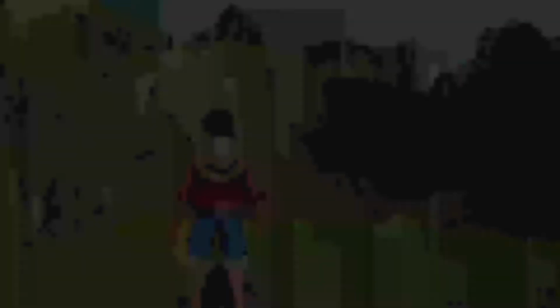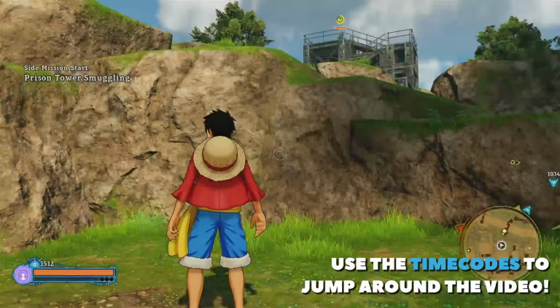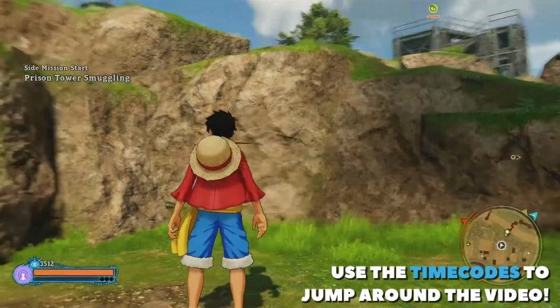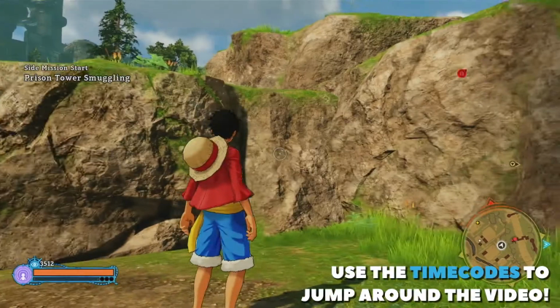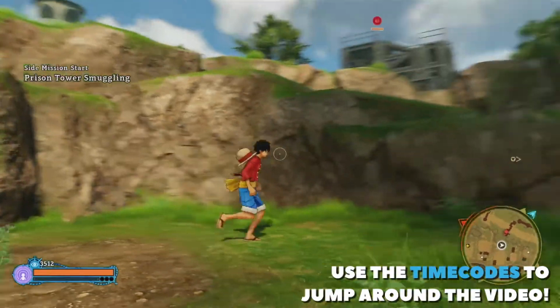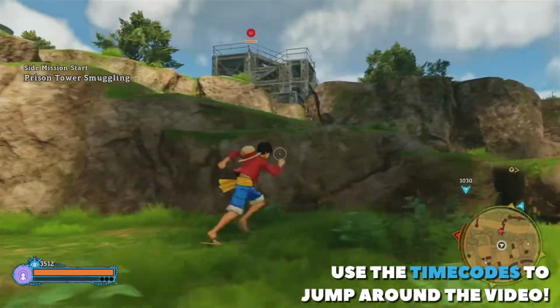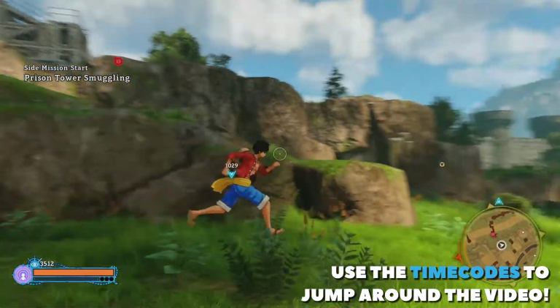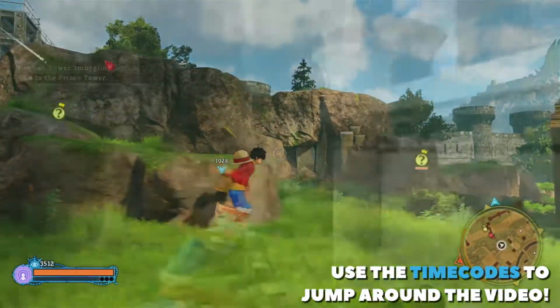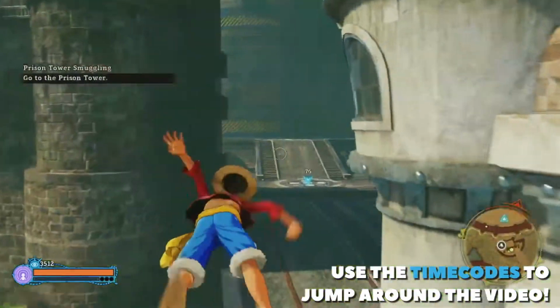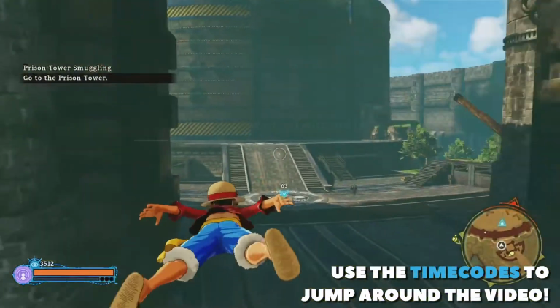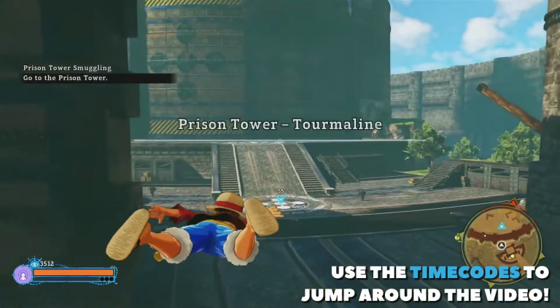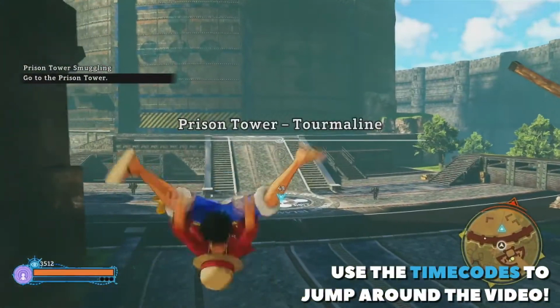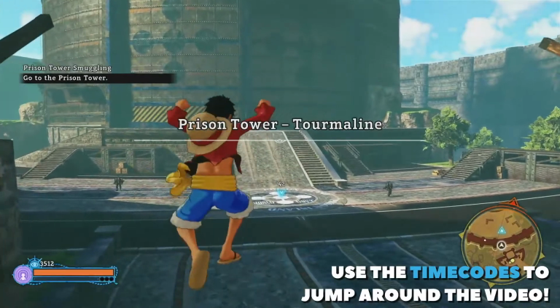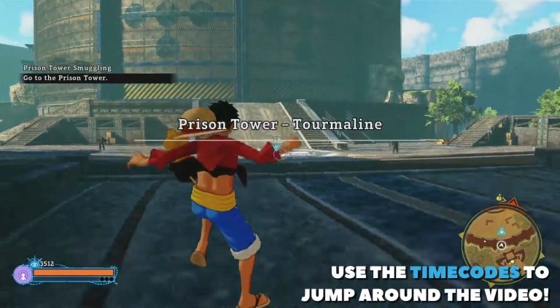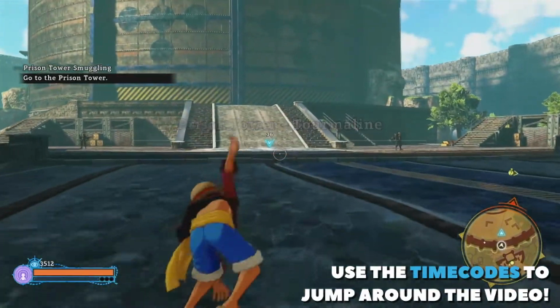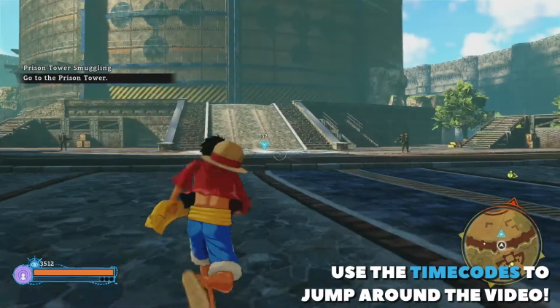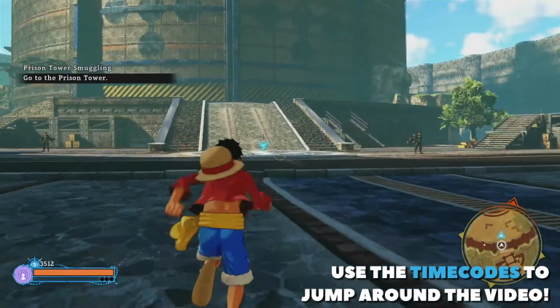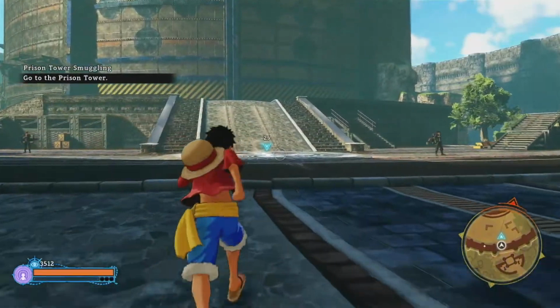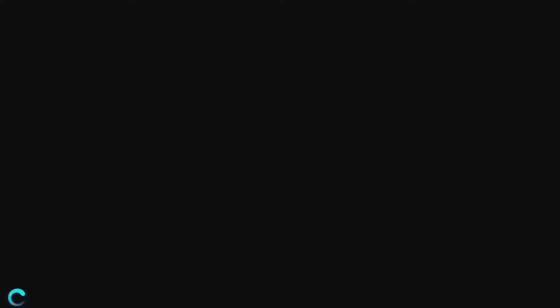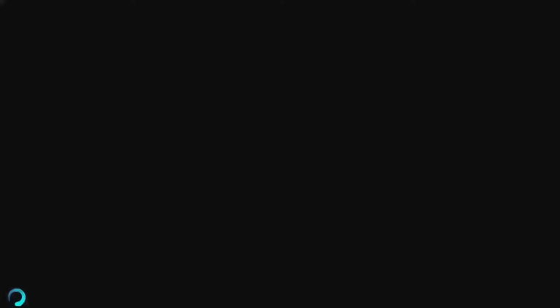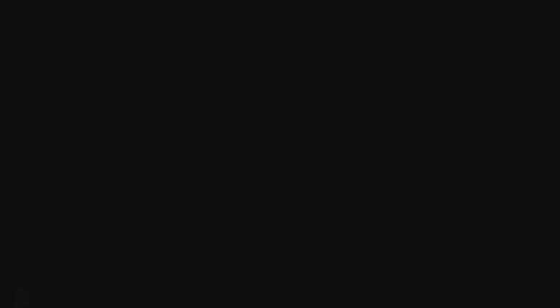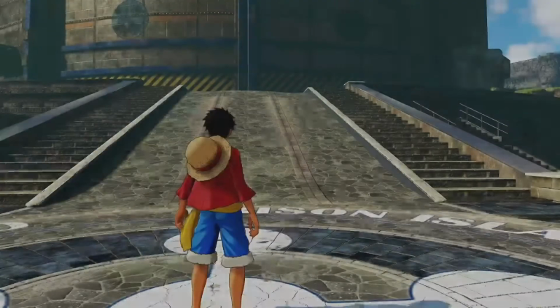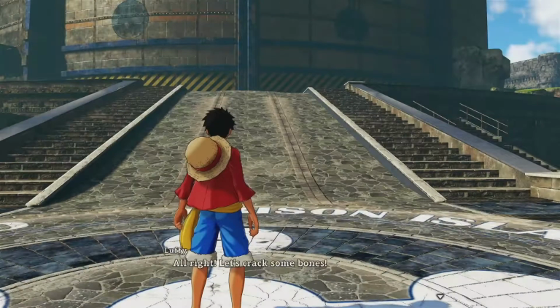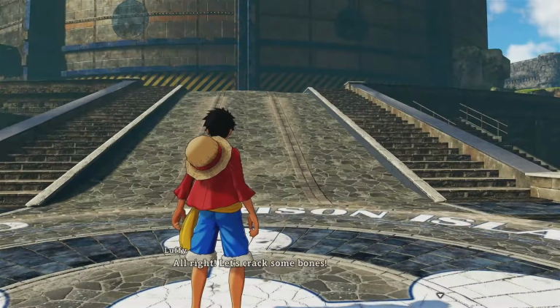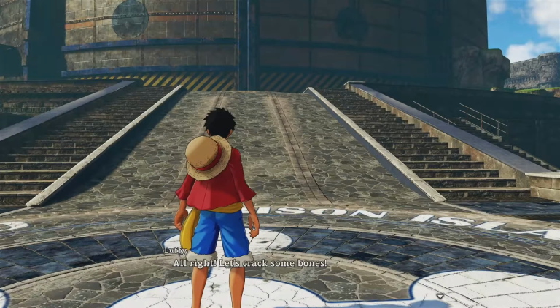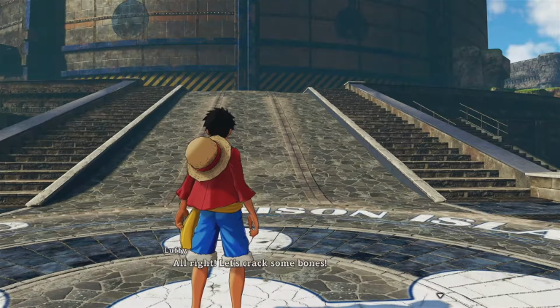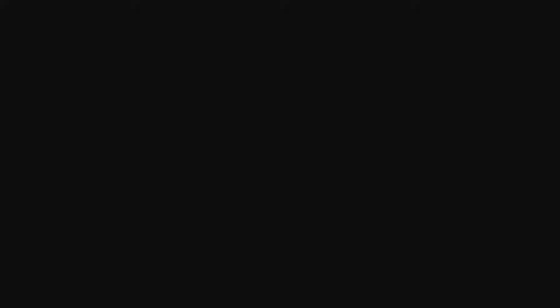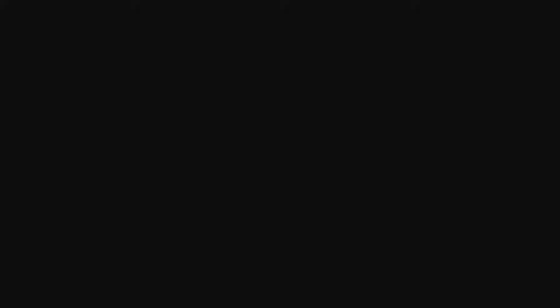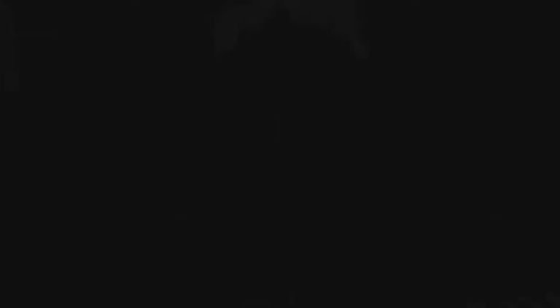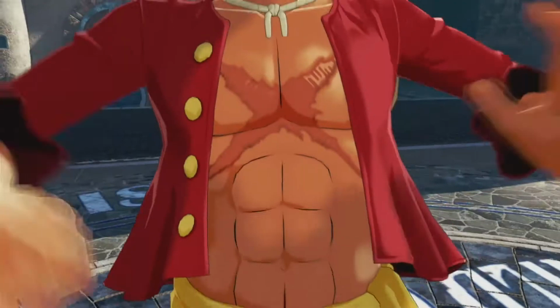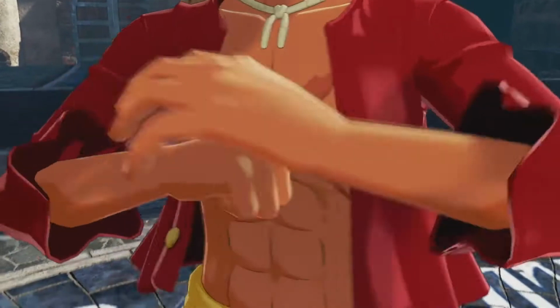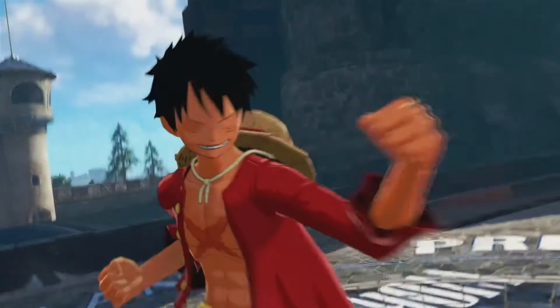Now that we have started the side mission, we are going to head to the main courtyard area of the prison tower. This is where we are going to be buying time for Sabo. All we need to do is survive for two minutes in this open area, so let's get started with the actual fight itself.